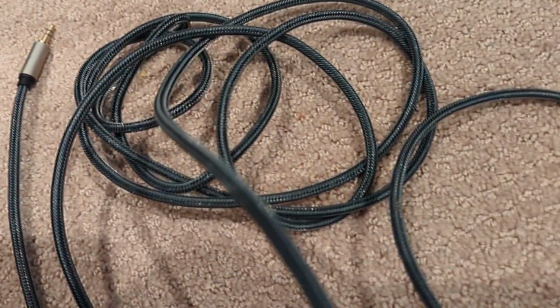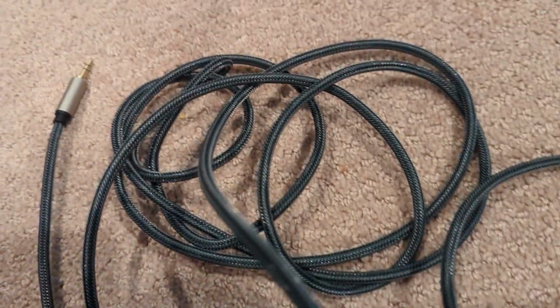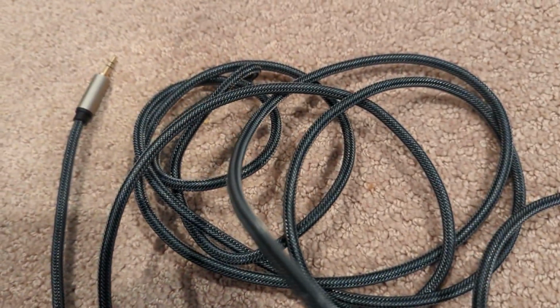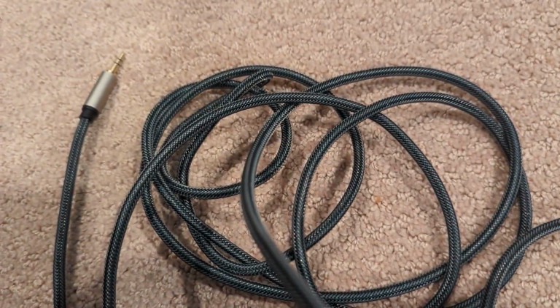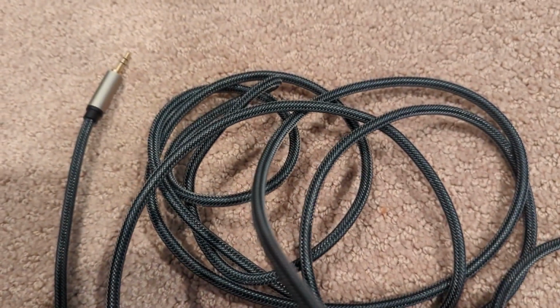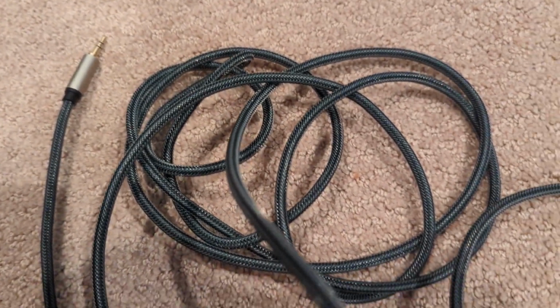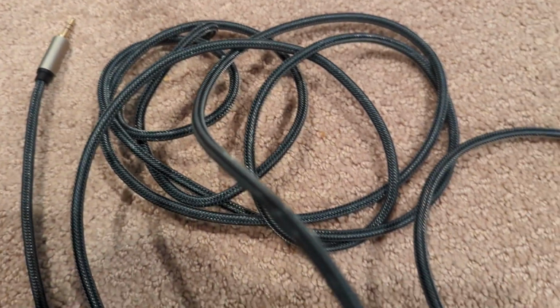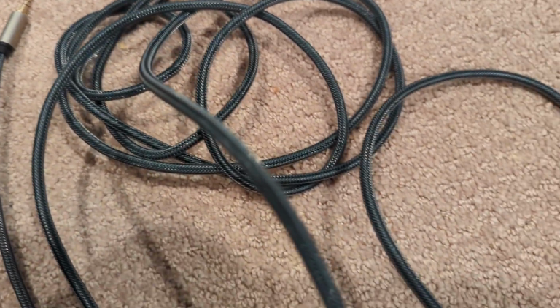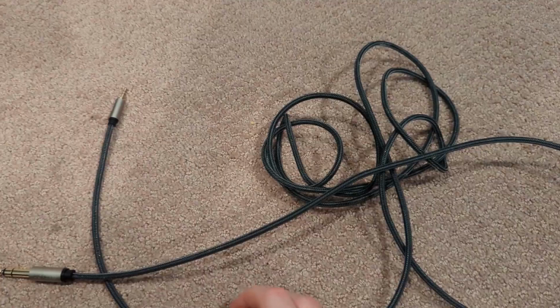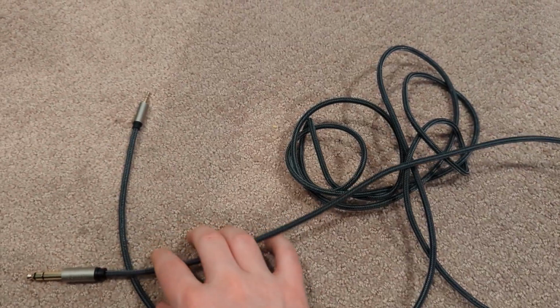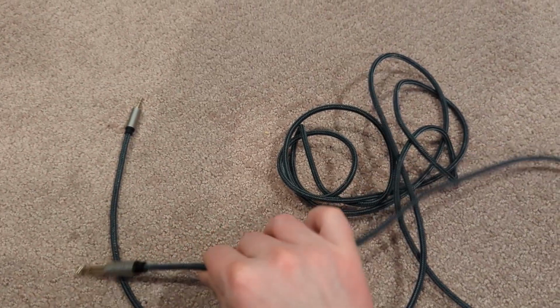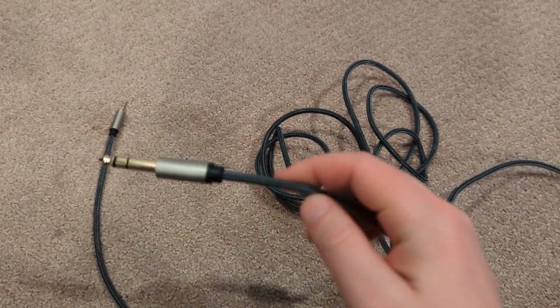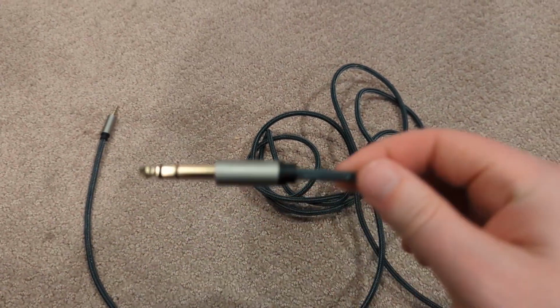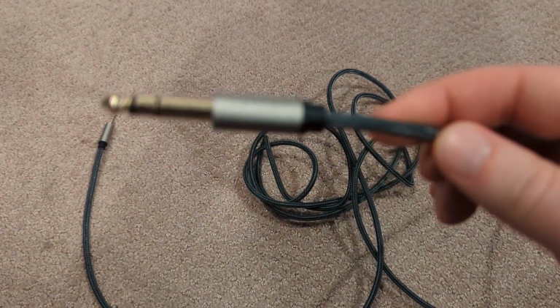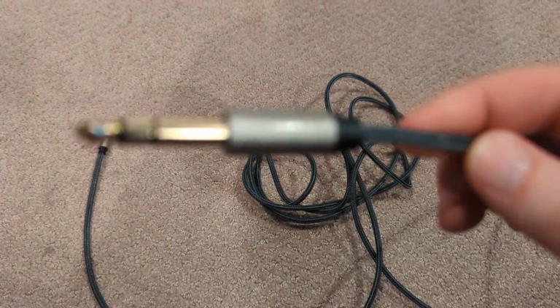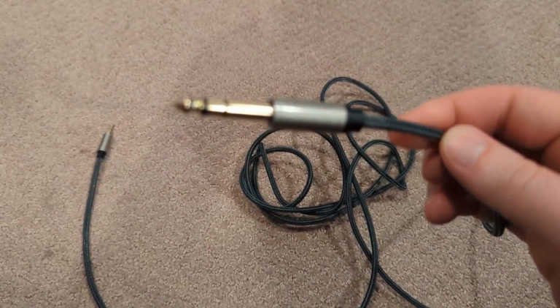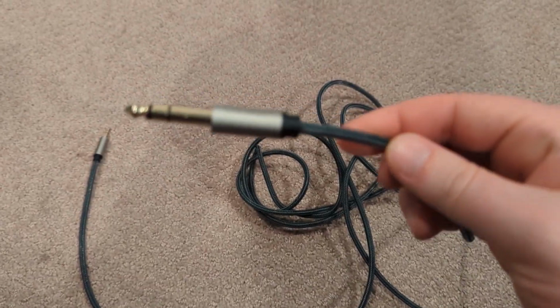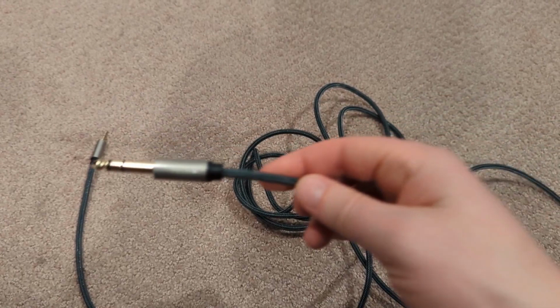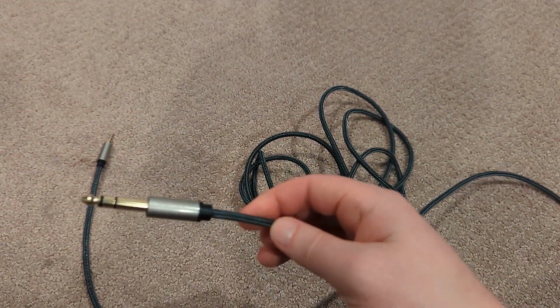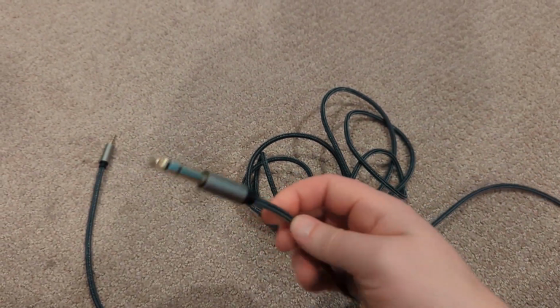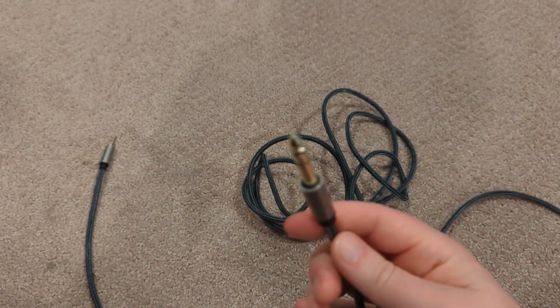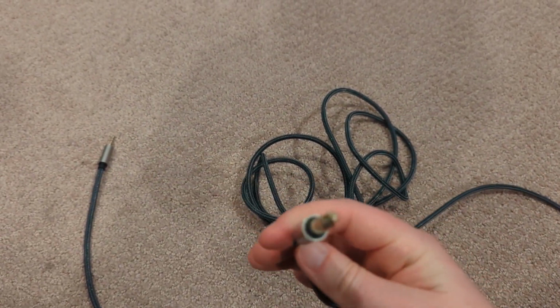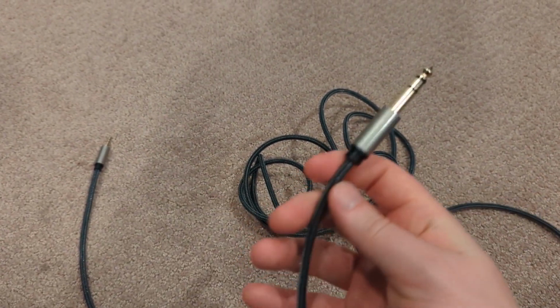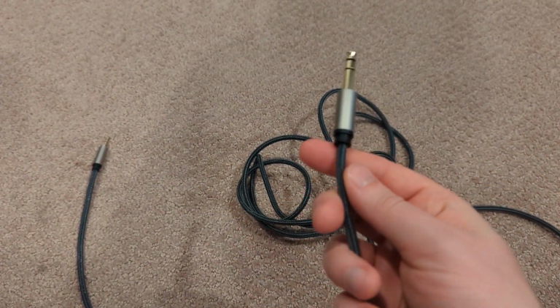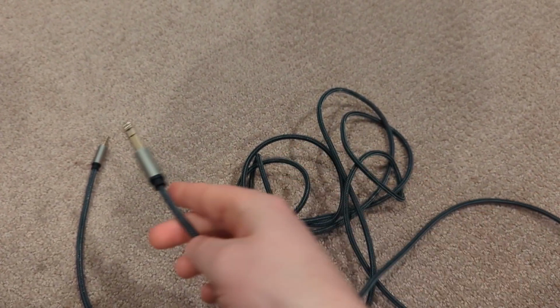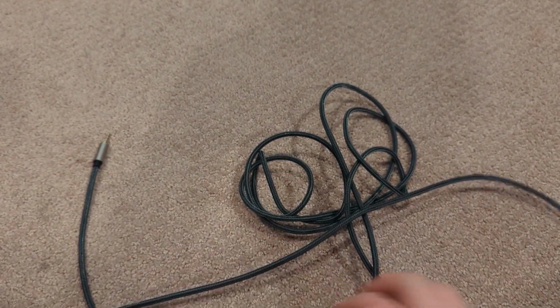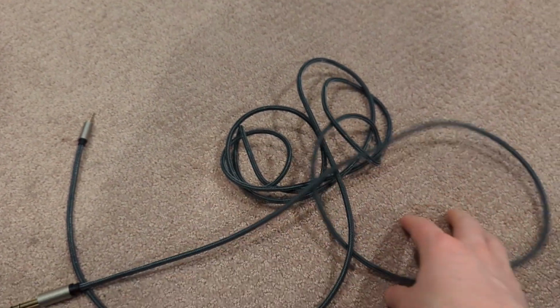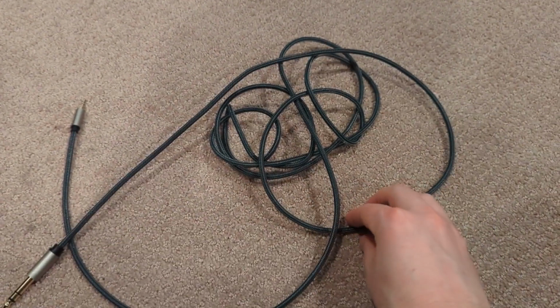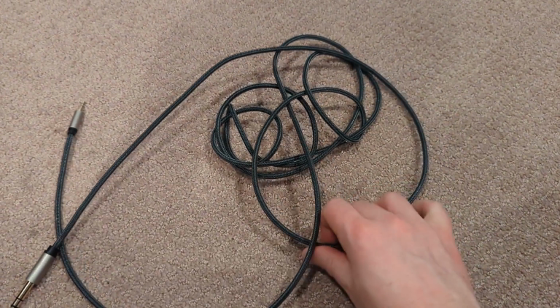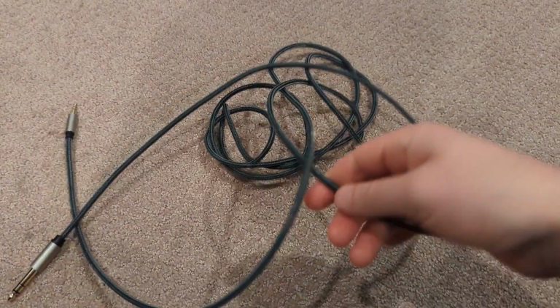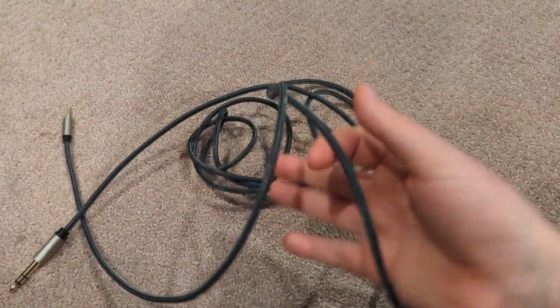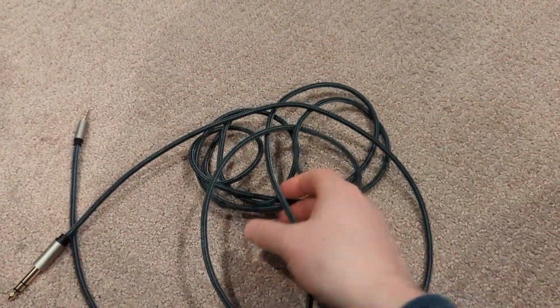I highly recommend you check out this Ugreen audio cable because it's a fantastic purchase at a very reasonable price. I would give it a 4.8 out of 5 stars — a high quality audio cable that you should get for yourself.